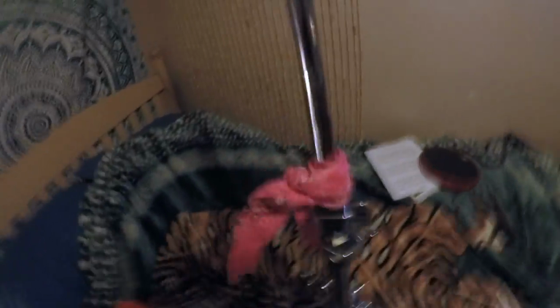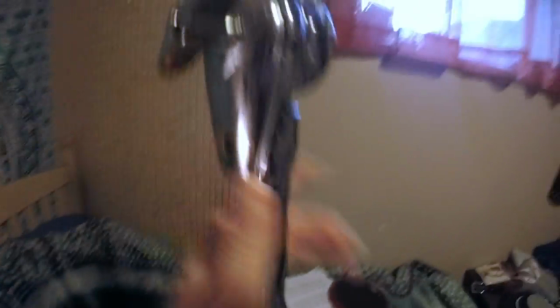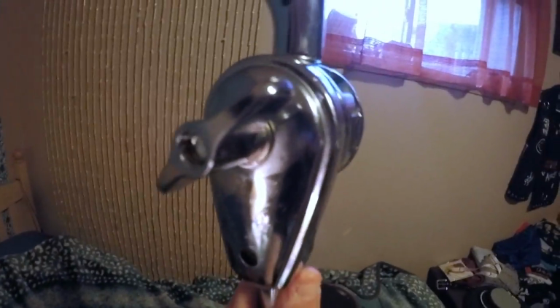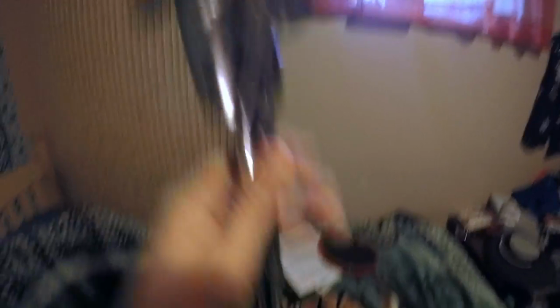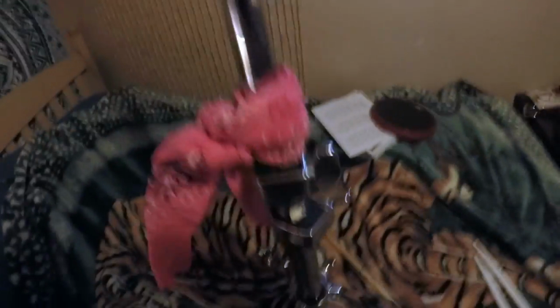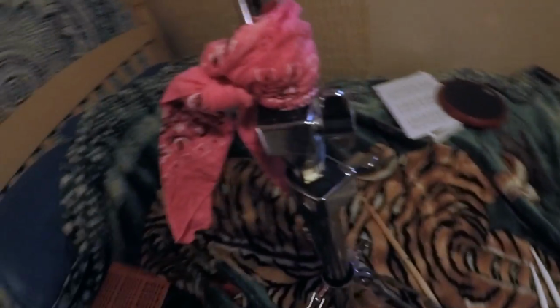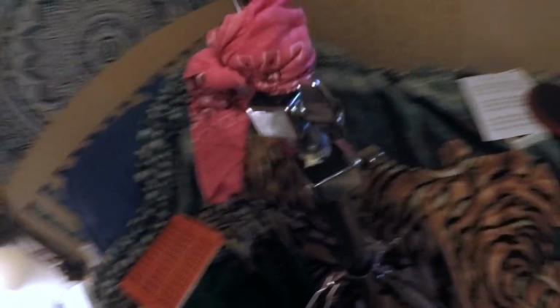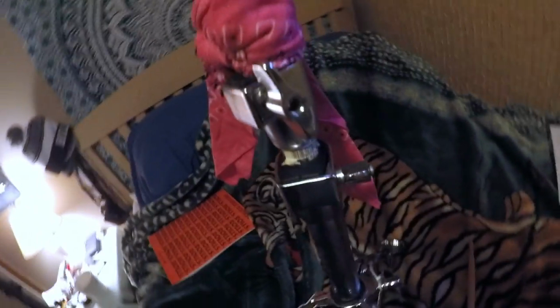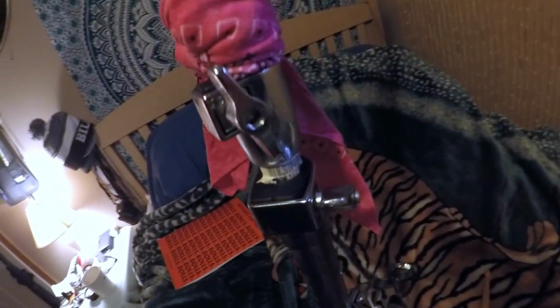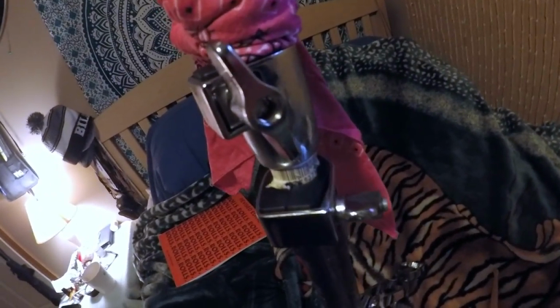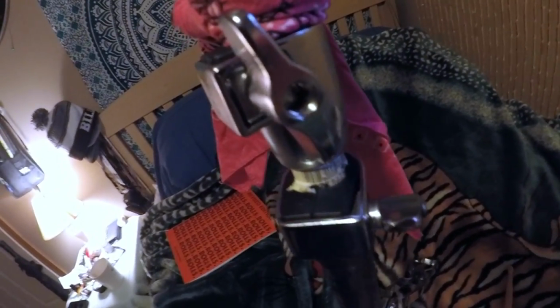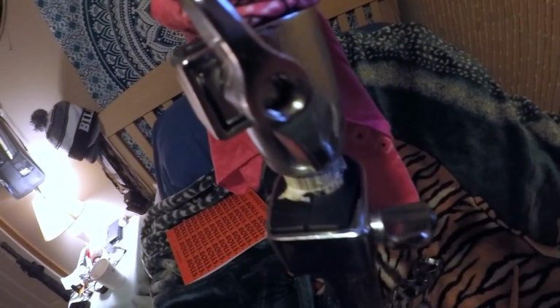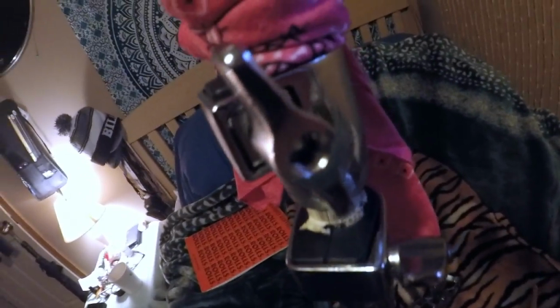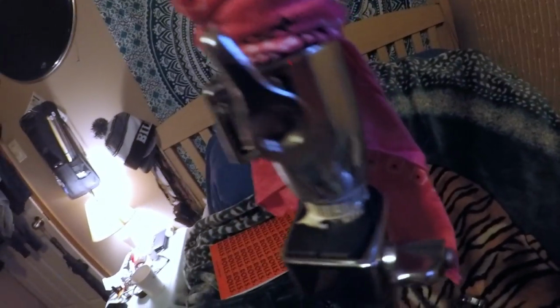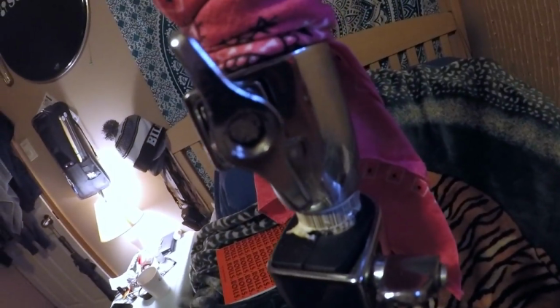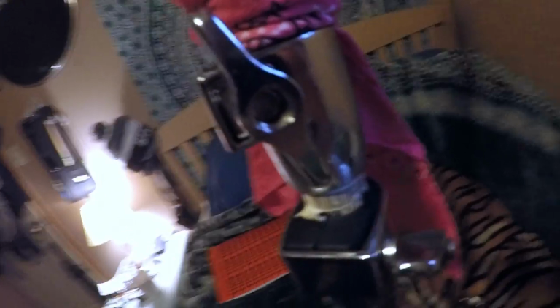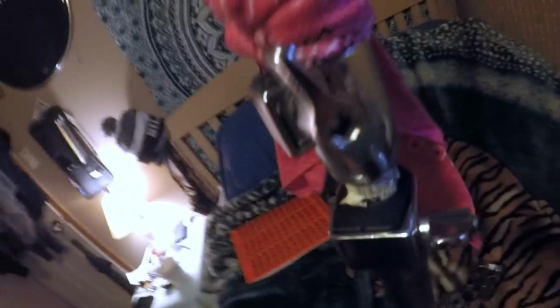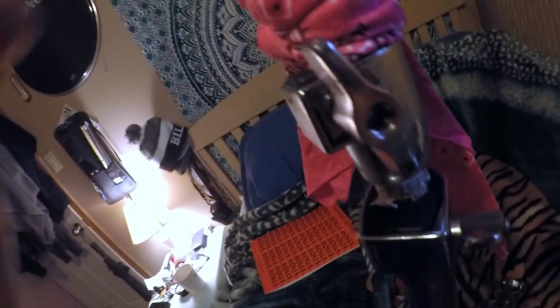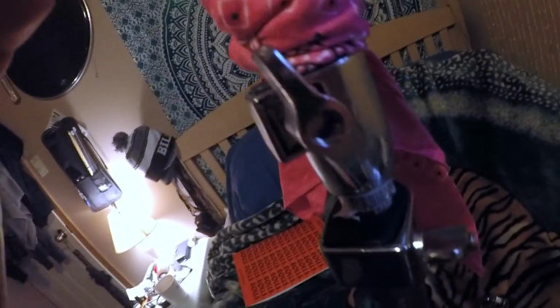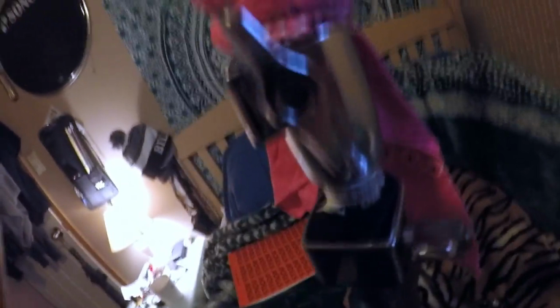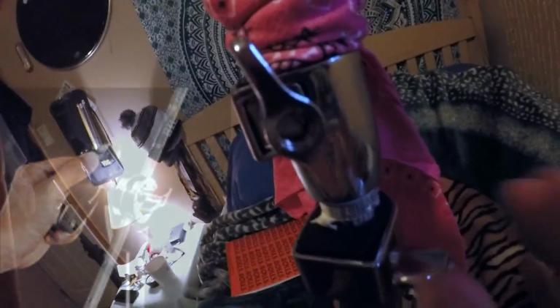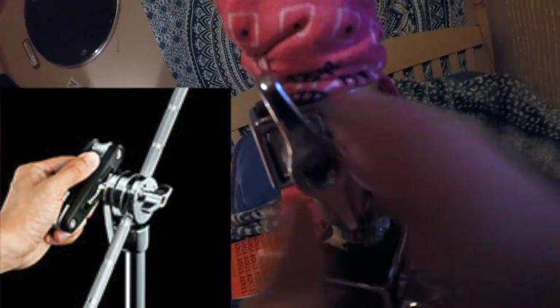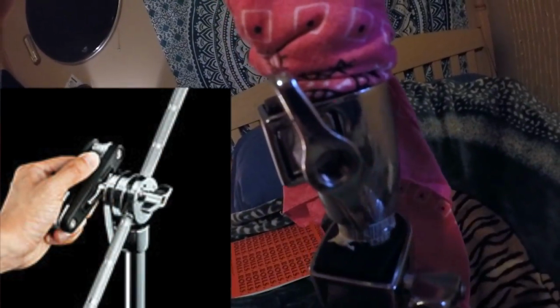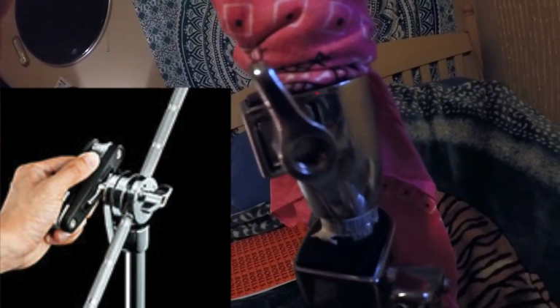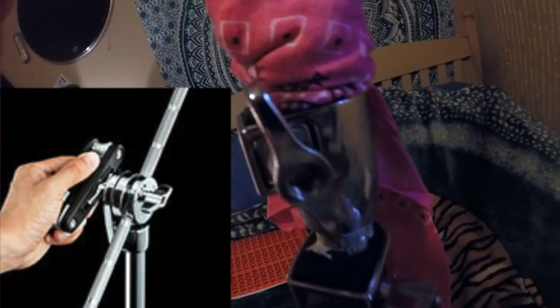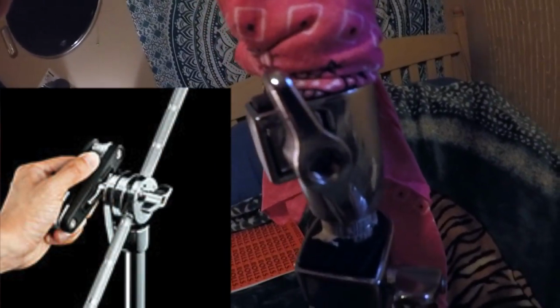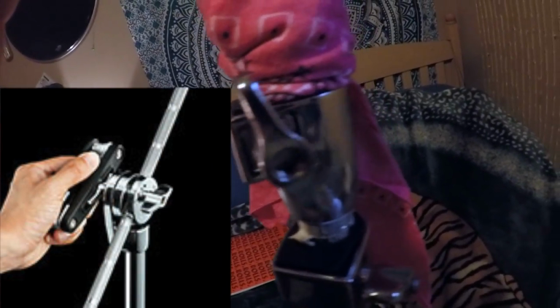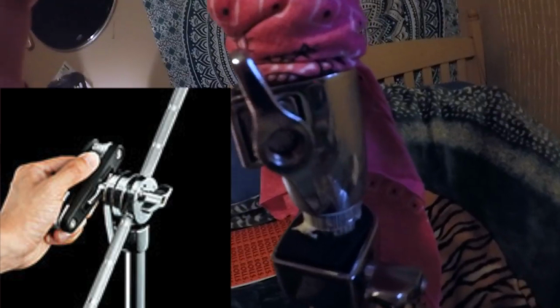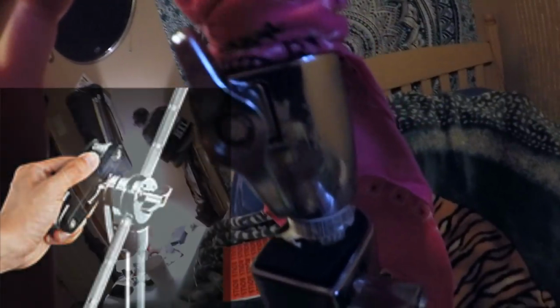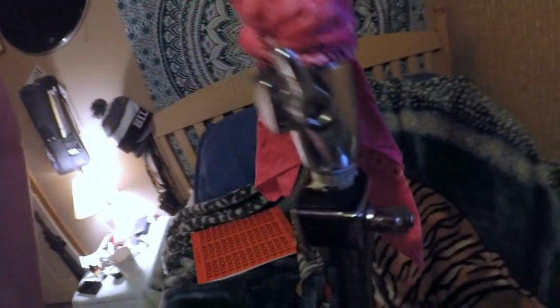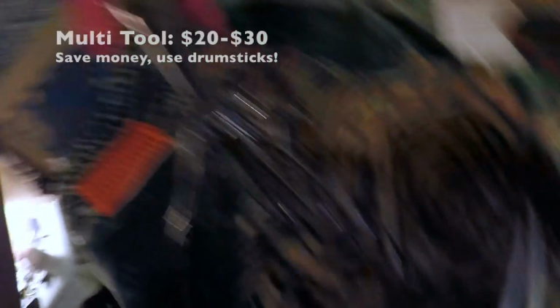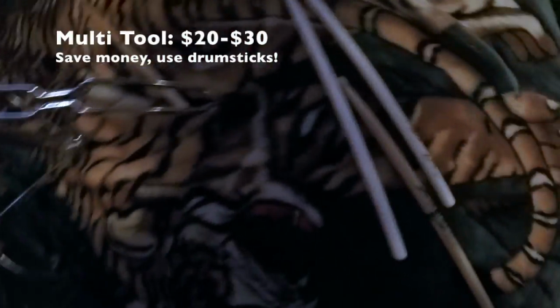It works for me every single time. There's also some kind of drummer multi-tool out there that looks like a pocket knife, but it's got a little device that pretty much does that. But instead of buying that device, you can just use your drum sticks.